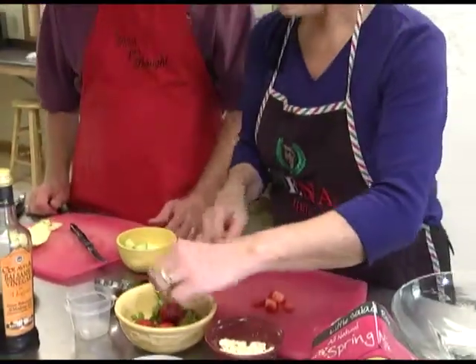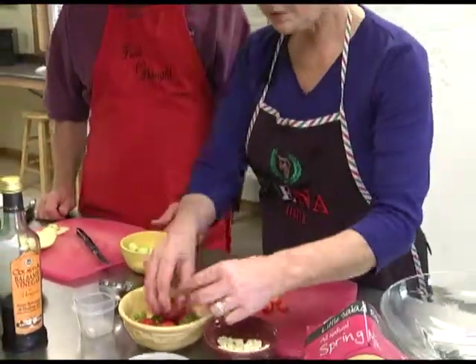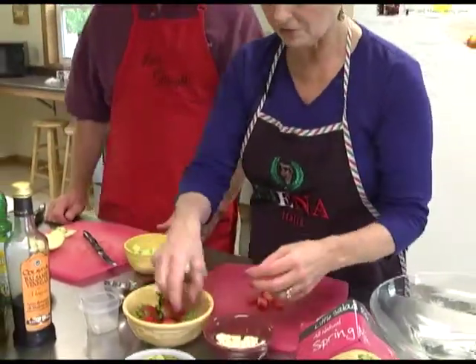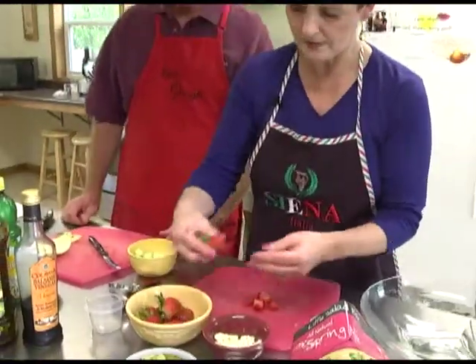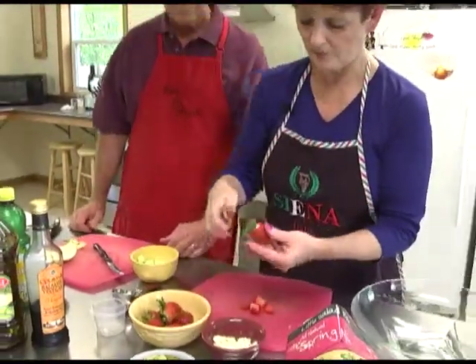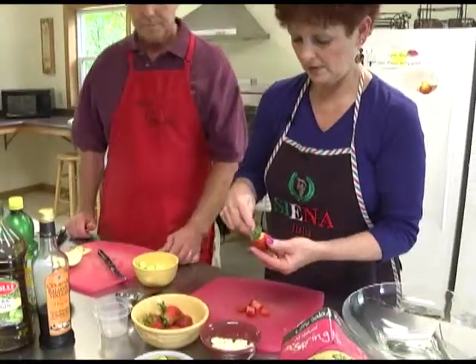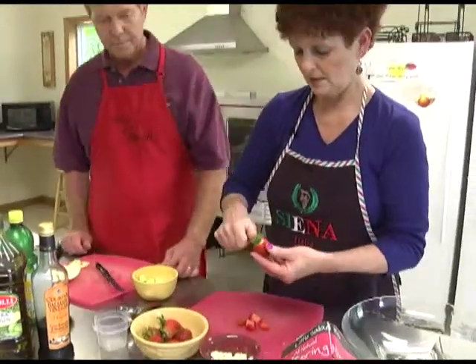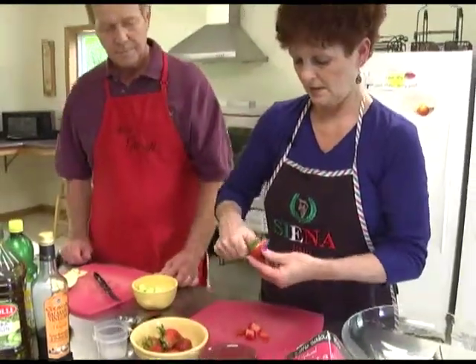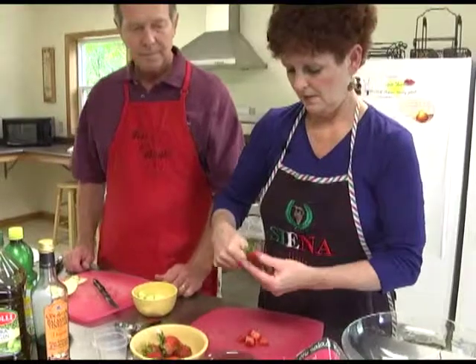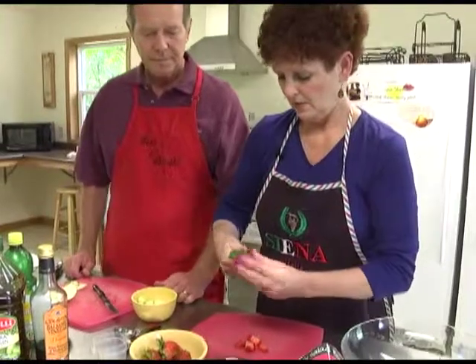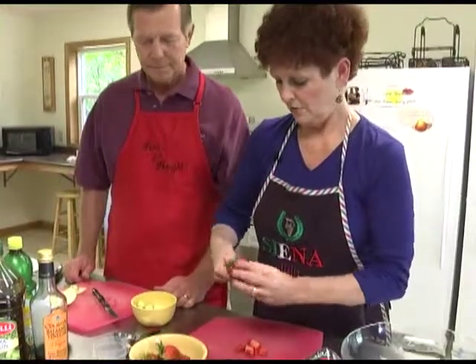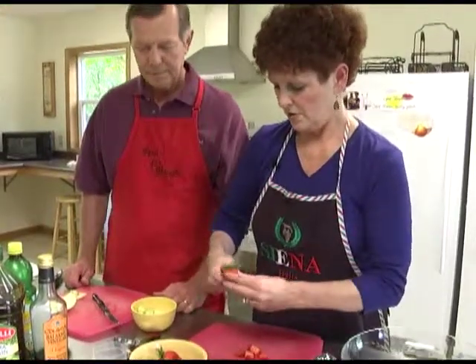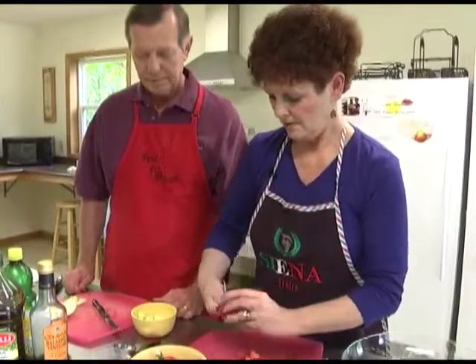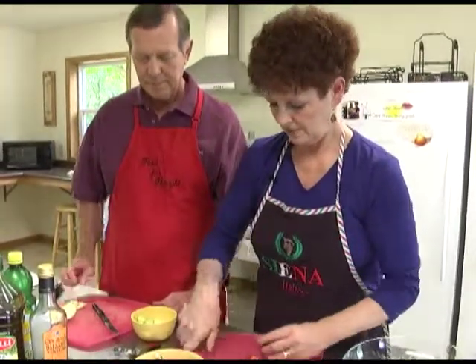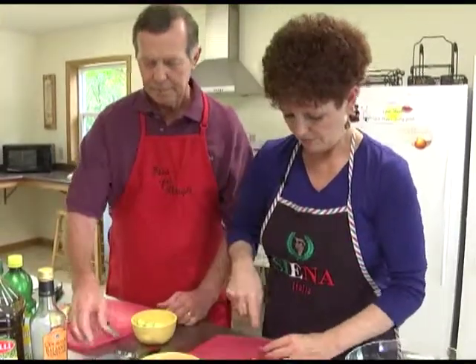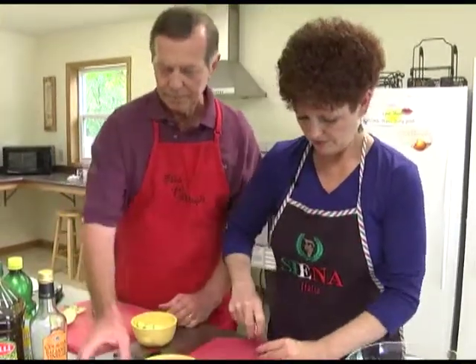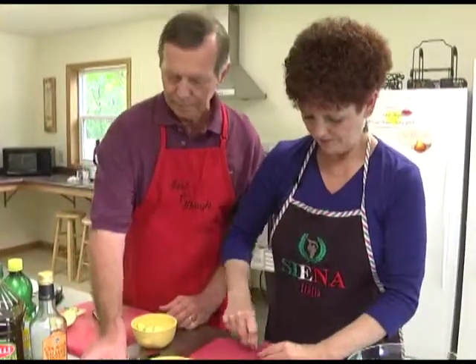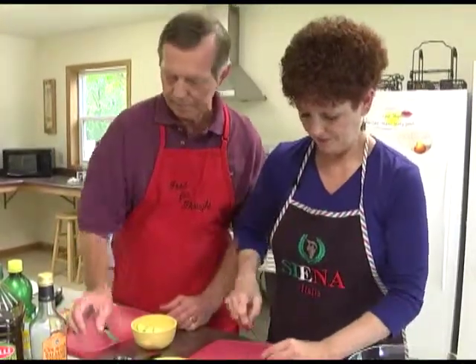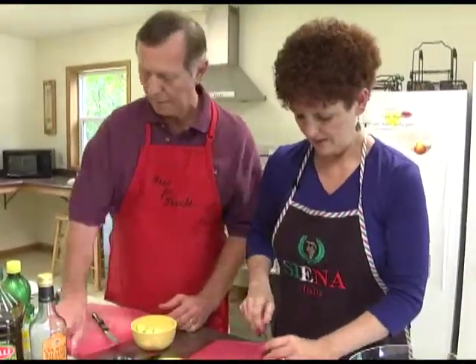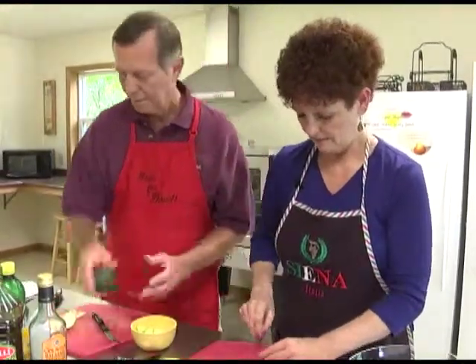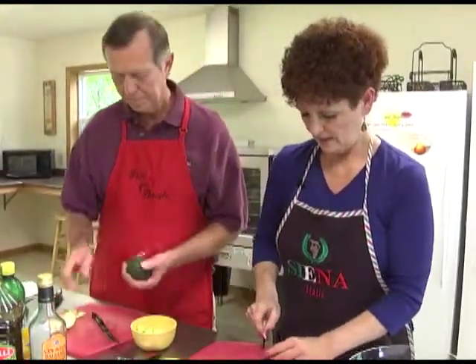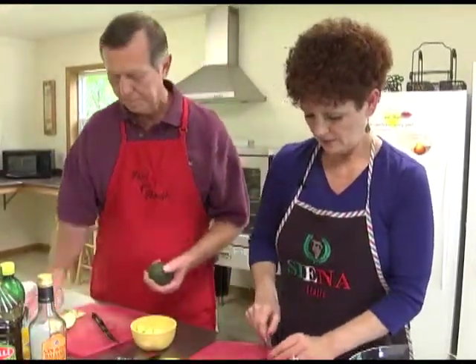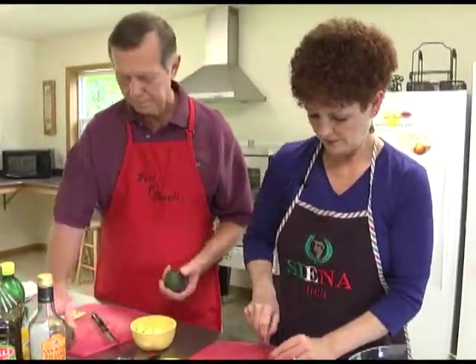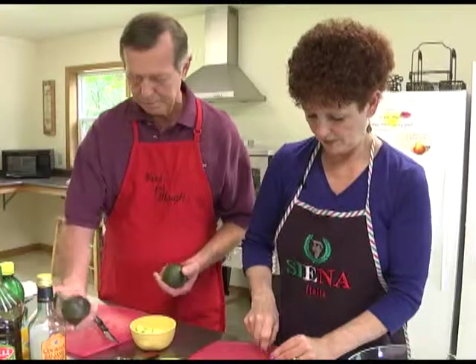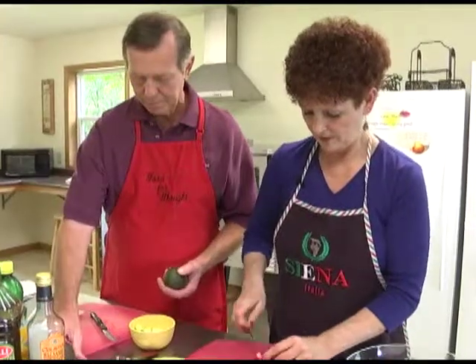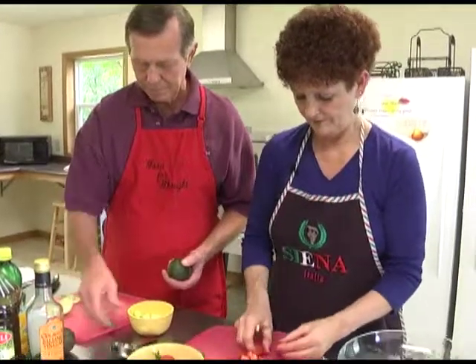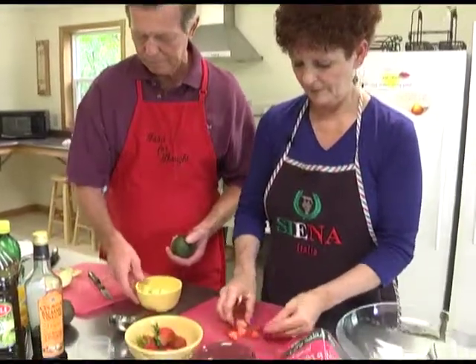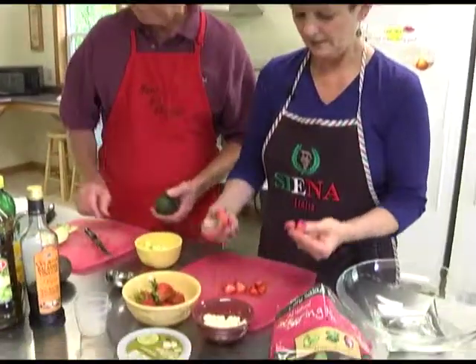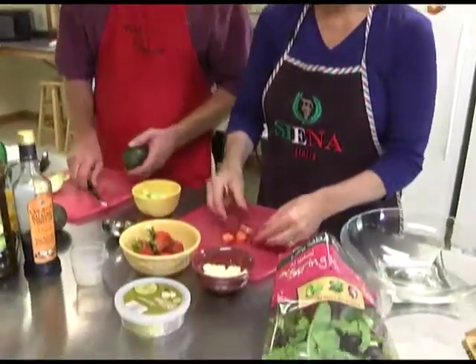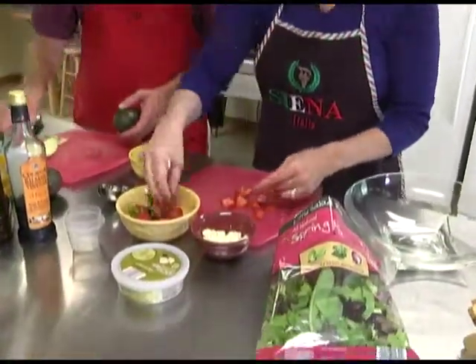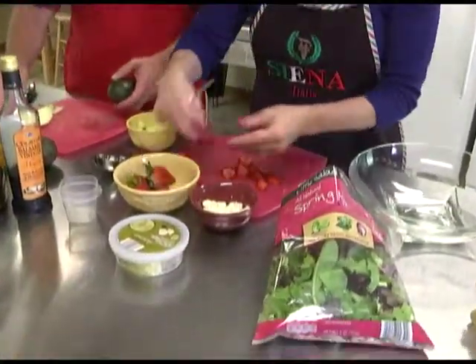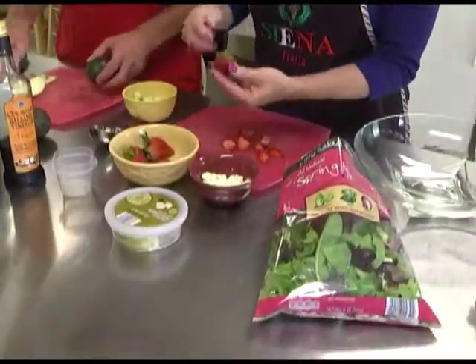For the two of us, I'm going to take maybe three strawberries and just slice them in half, and then quarter them.